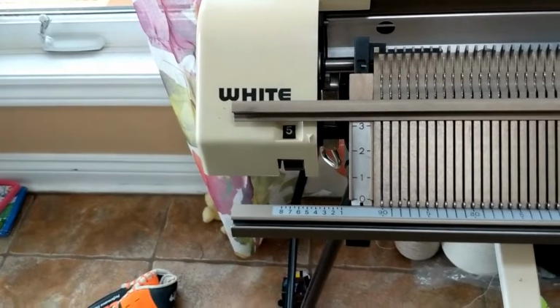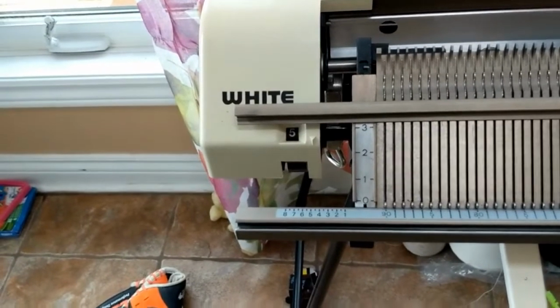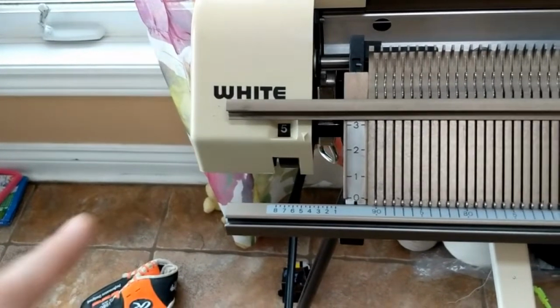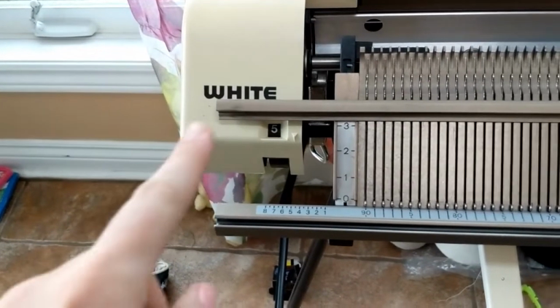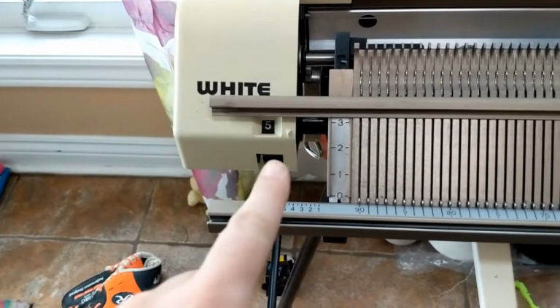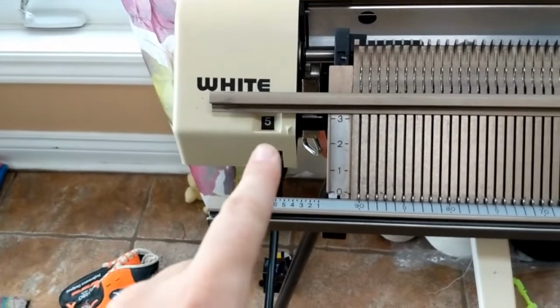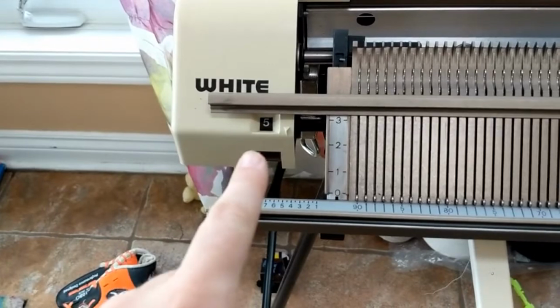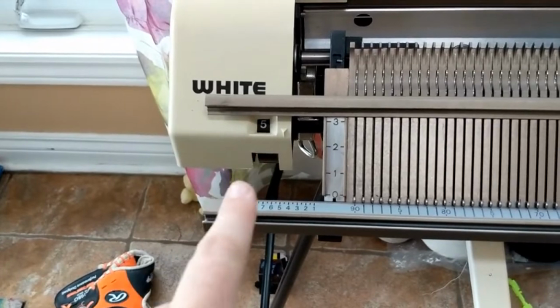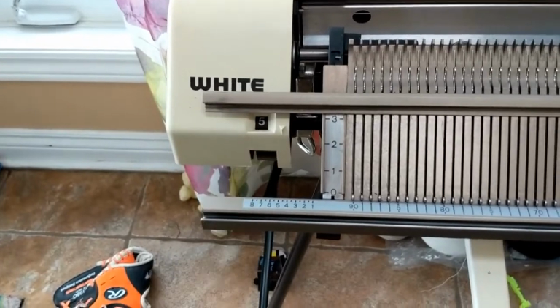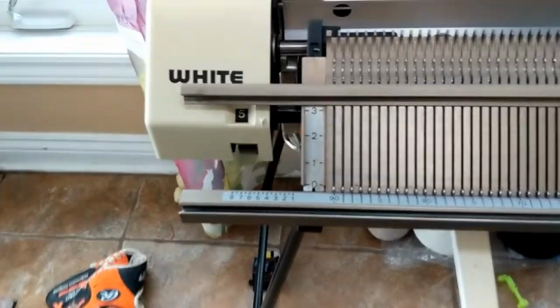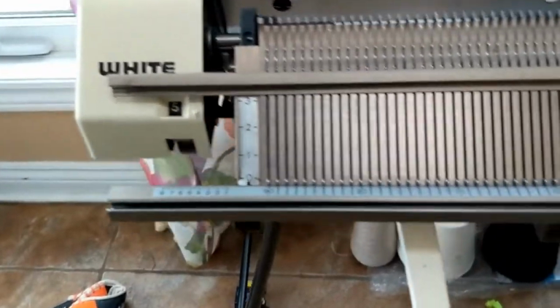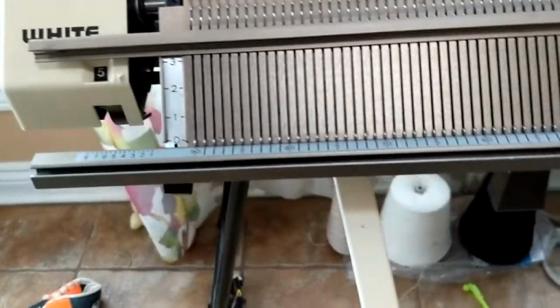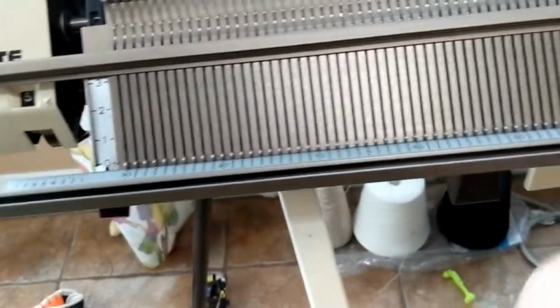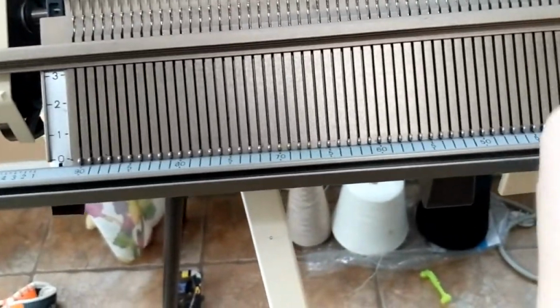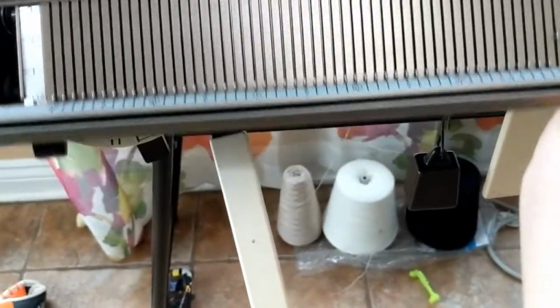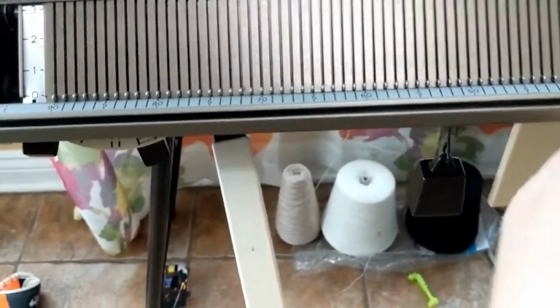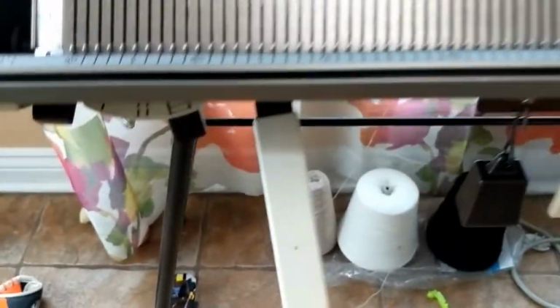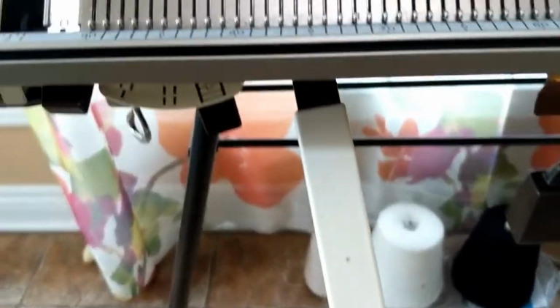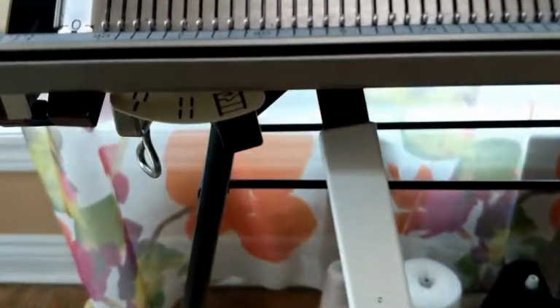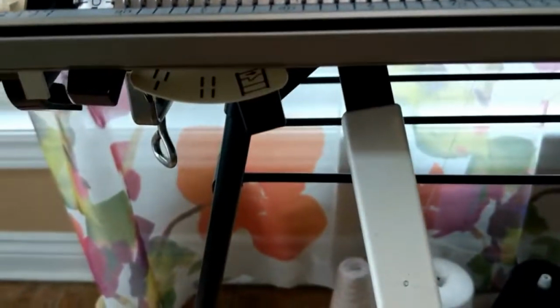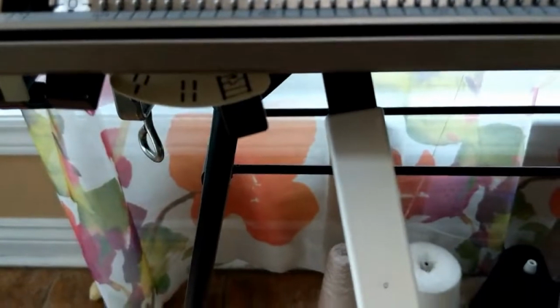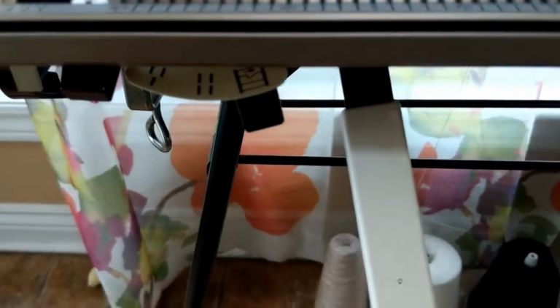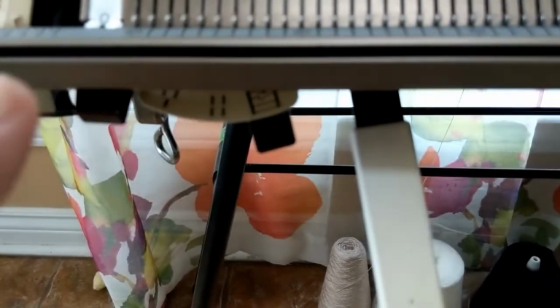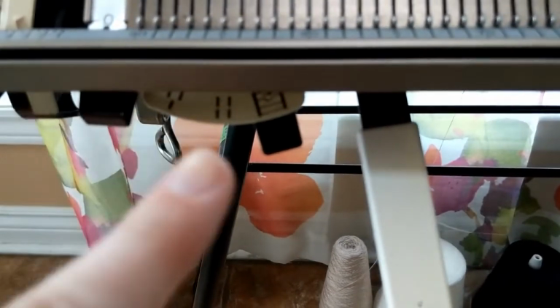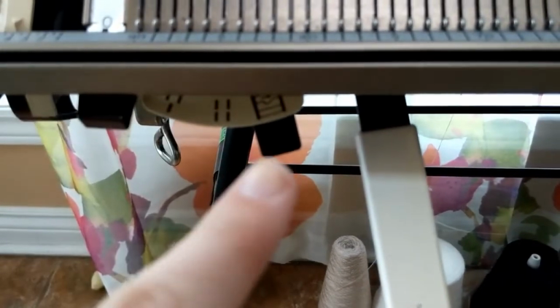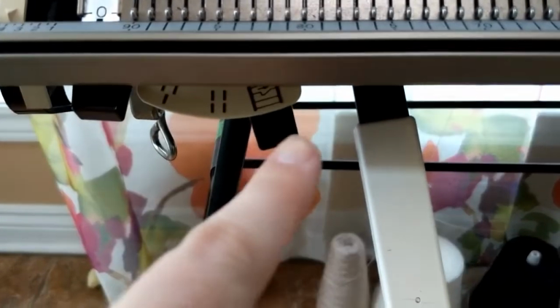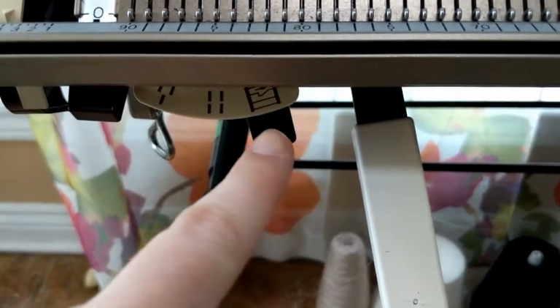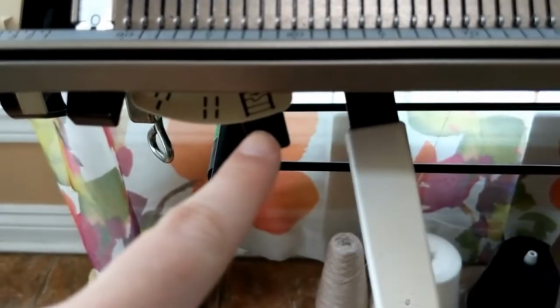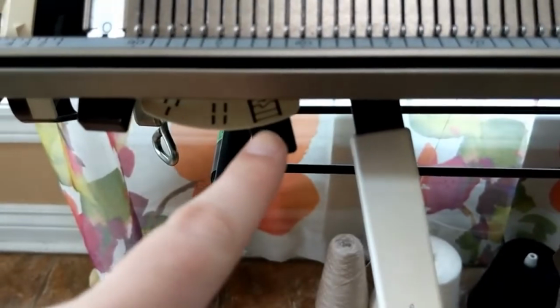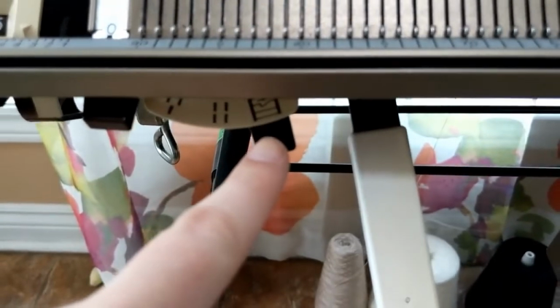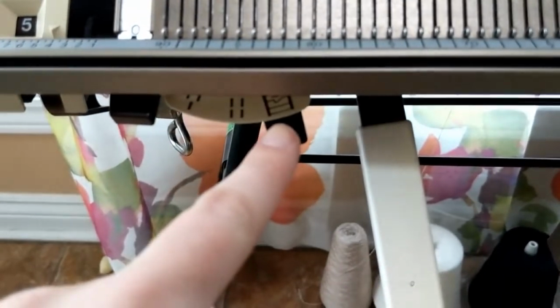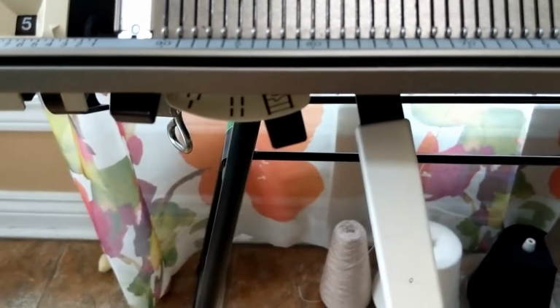For knitting garter stitch, you want to make sure that your bed spacing is set at five or four, depending on what your transfer carriage likes, and that you've always got the two beds set in this transfer position.